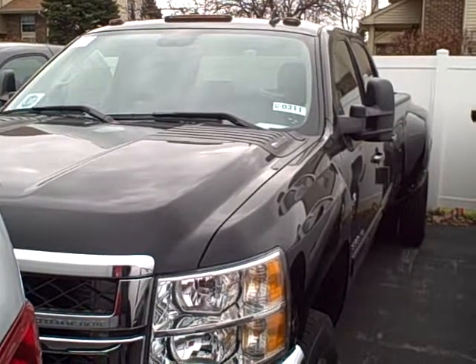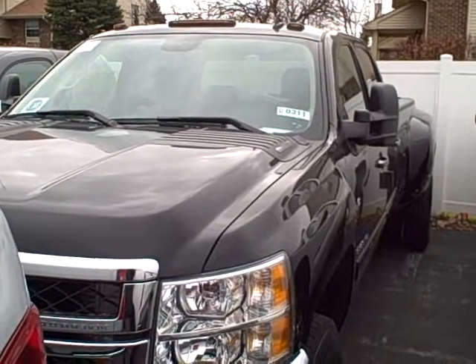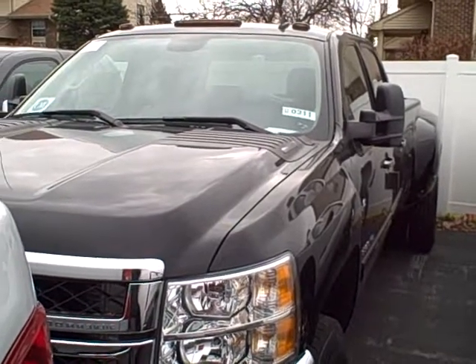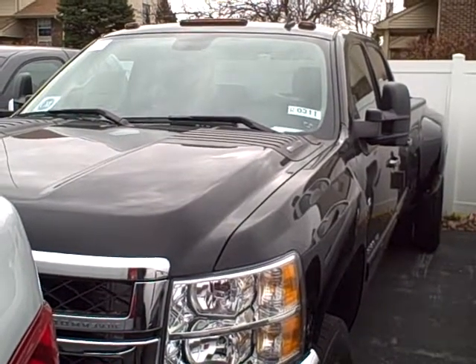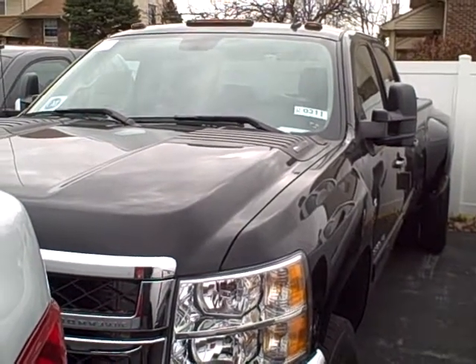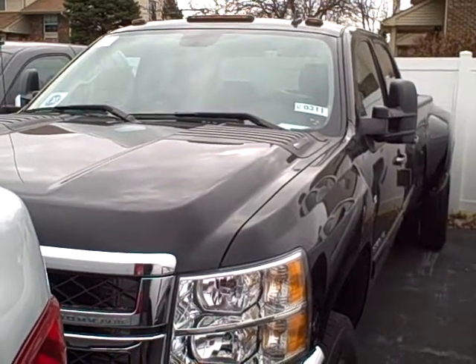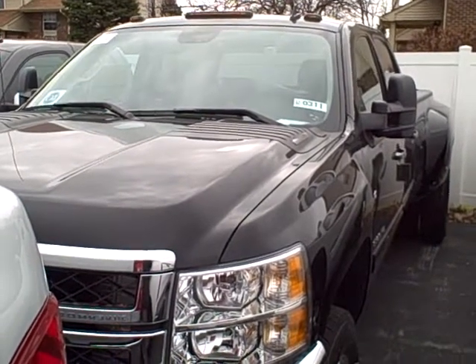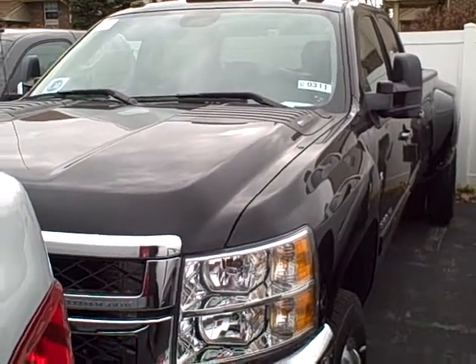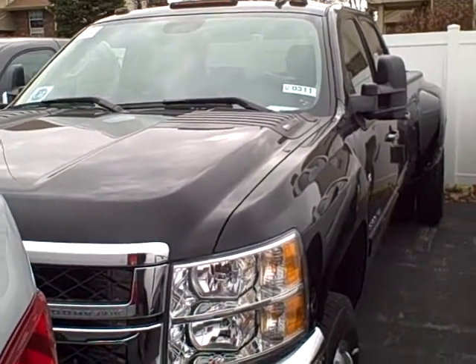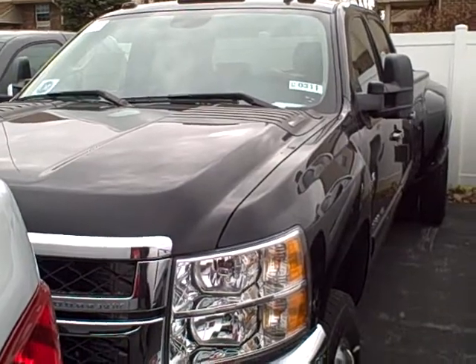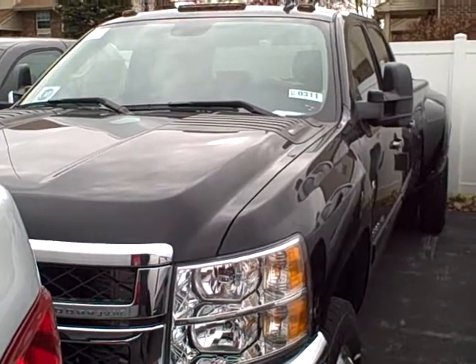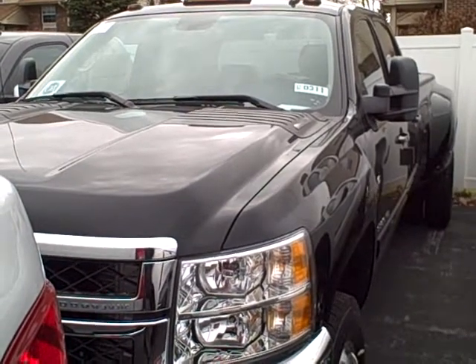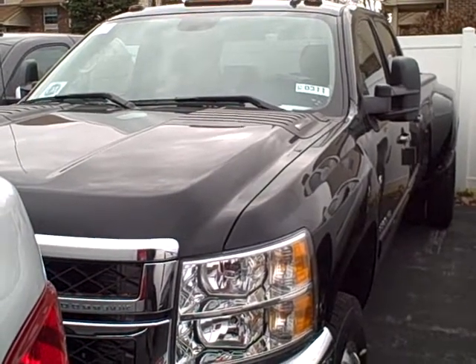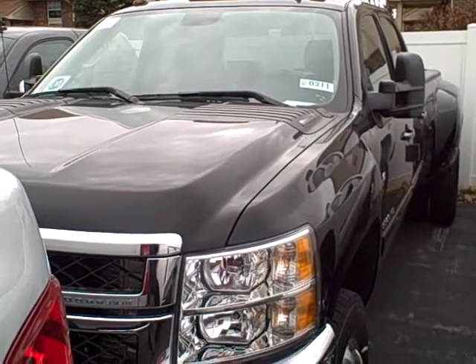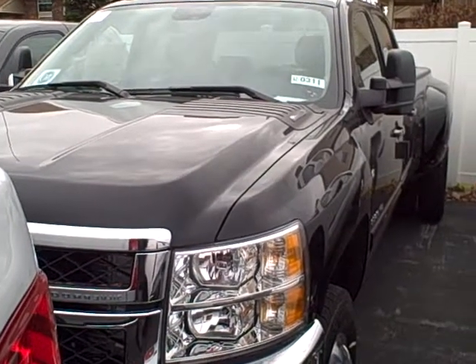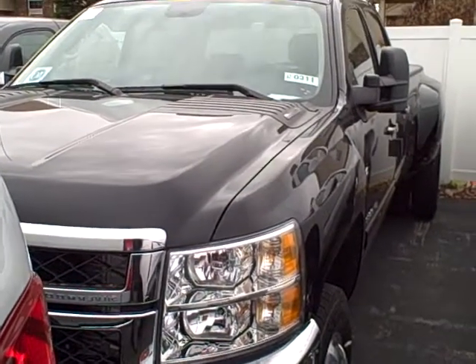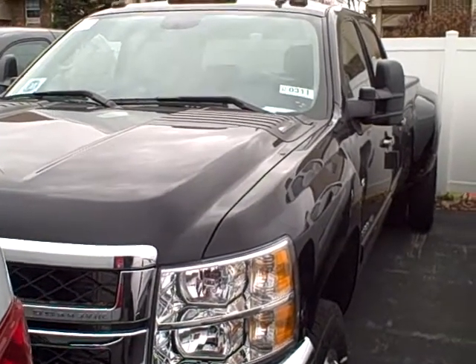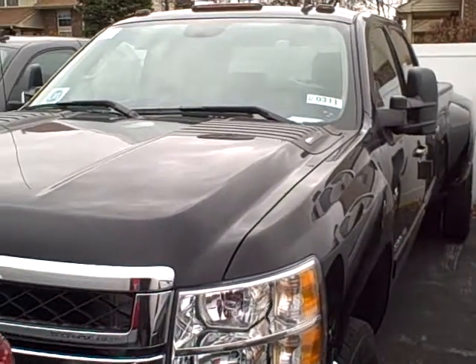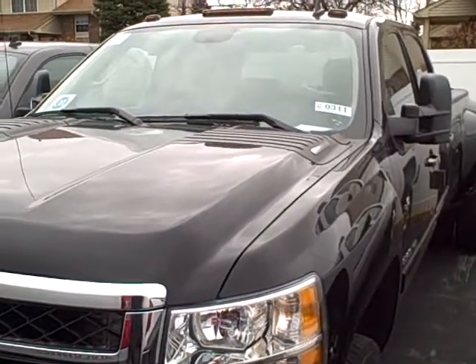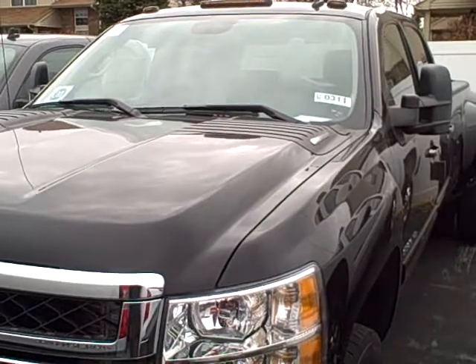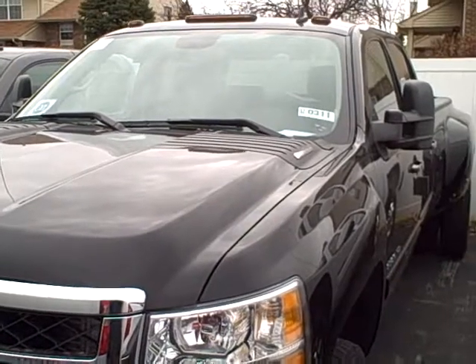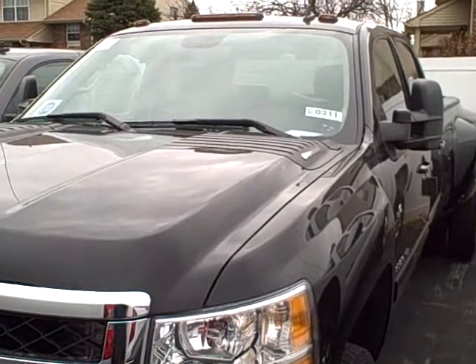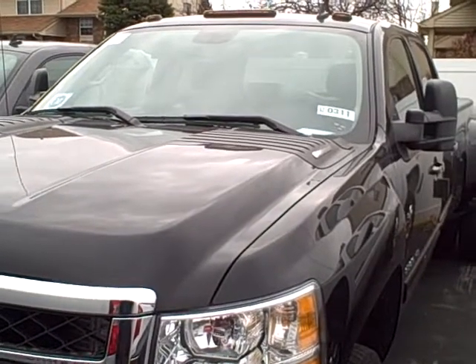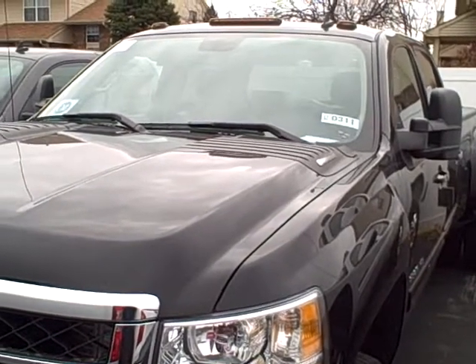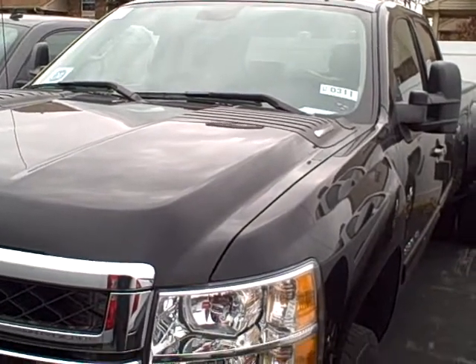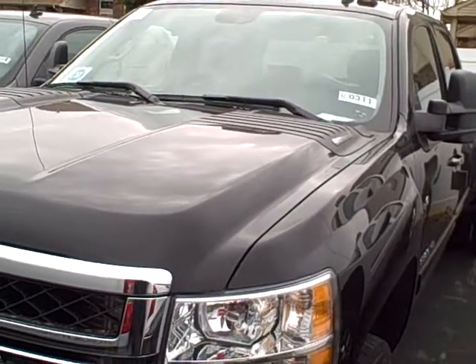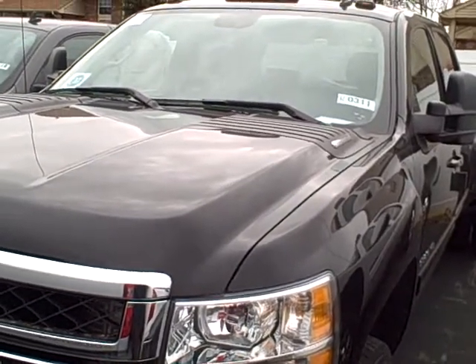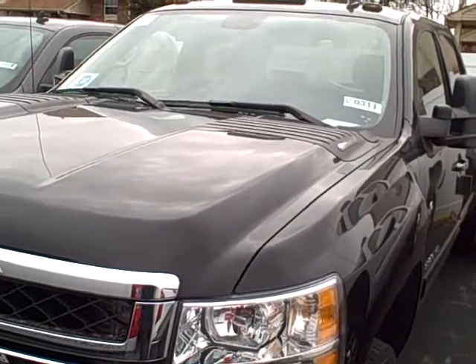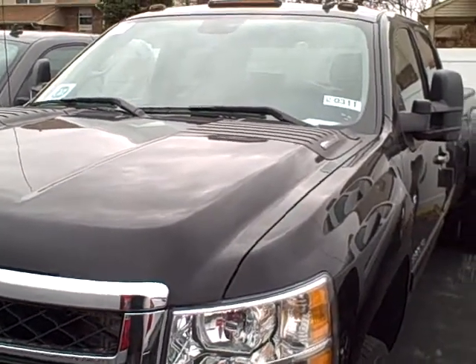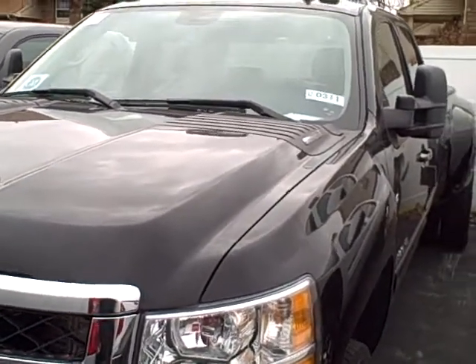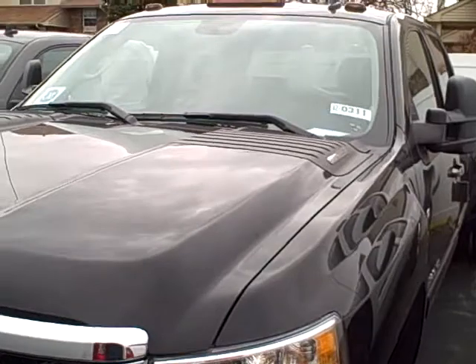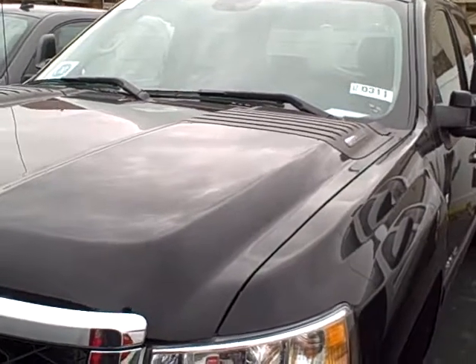Hi, this is Angie Gondek from Apple Chevrolet. This is the Silverado 3500 HD that you had in your inquiry. At least it's the one we have right here on the lot. This way I can give you an overview.